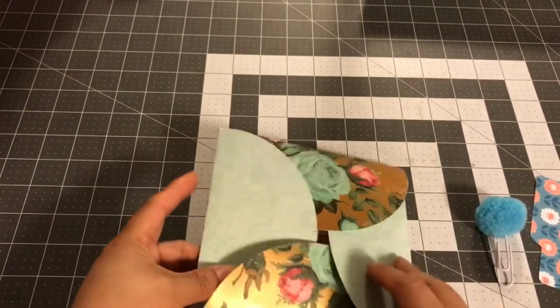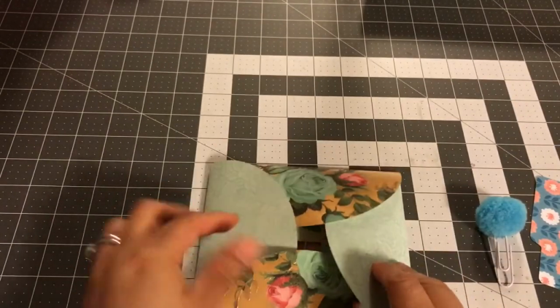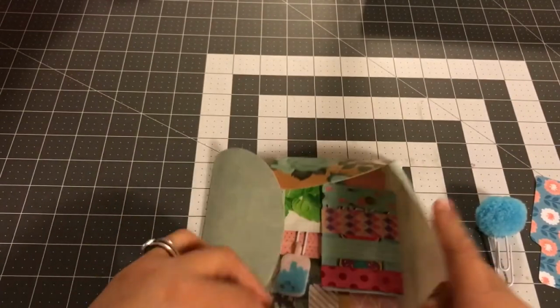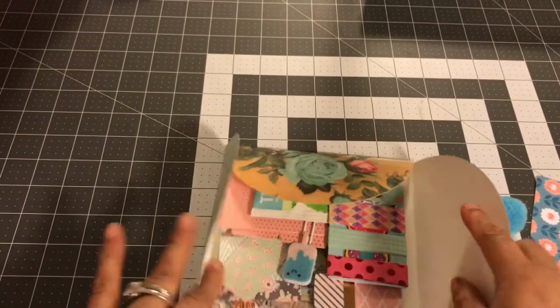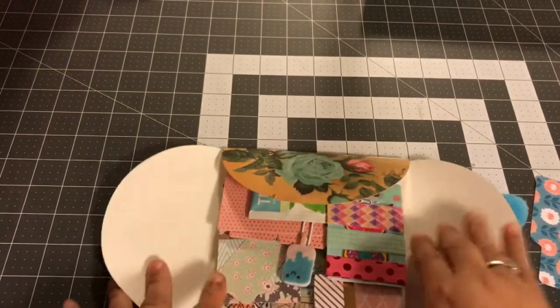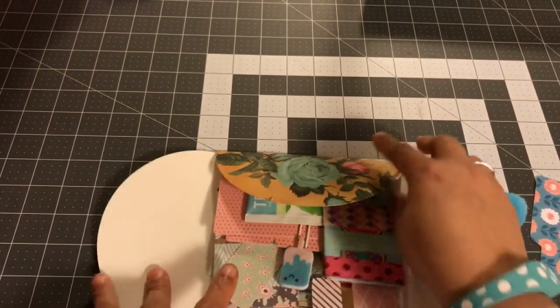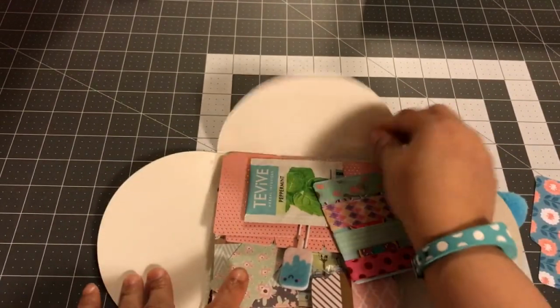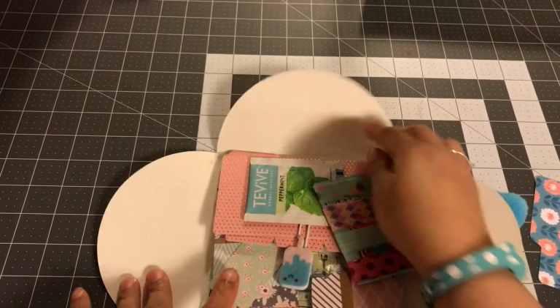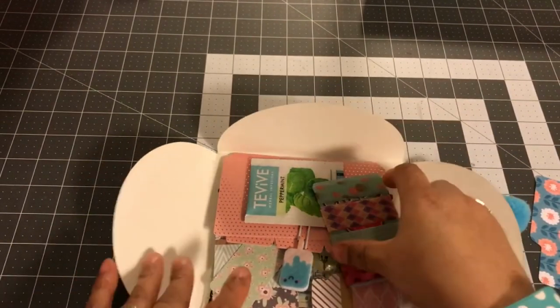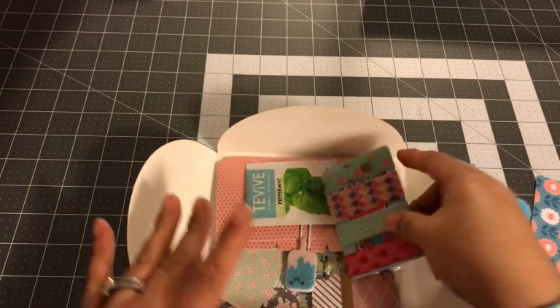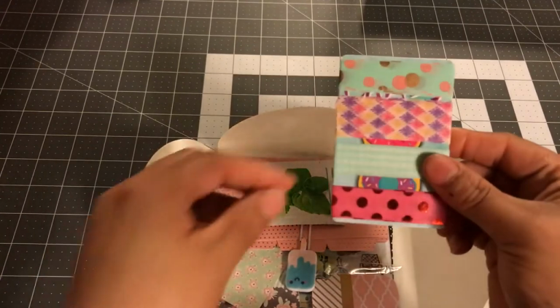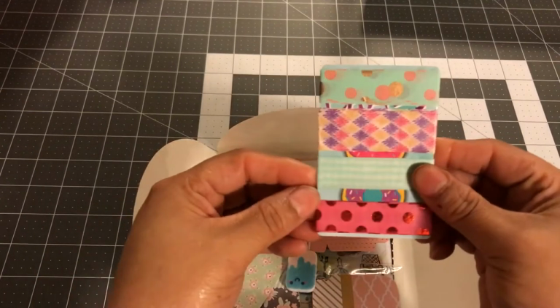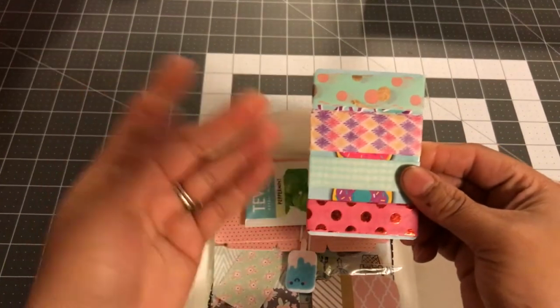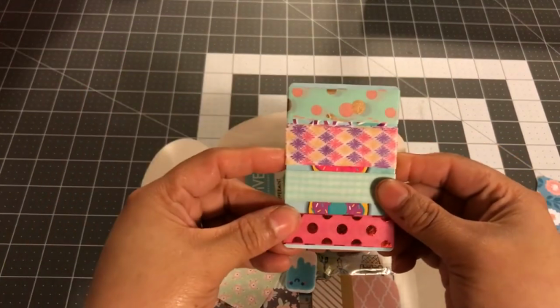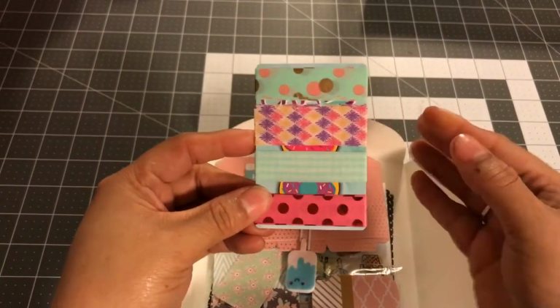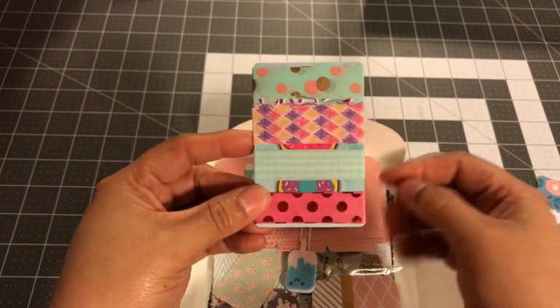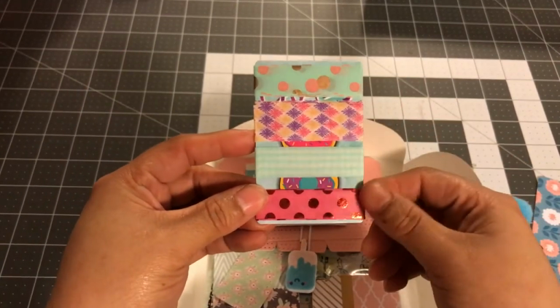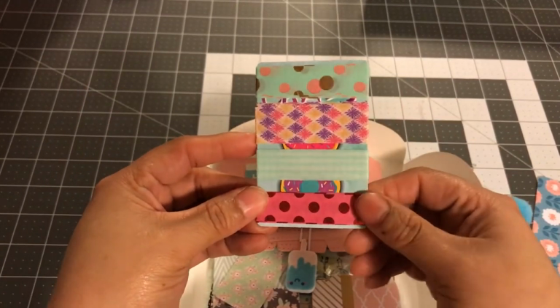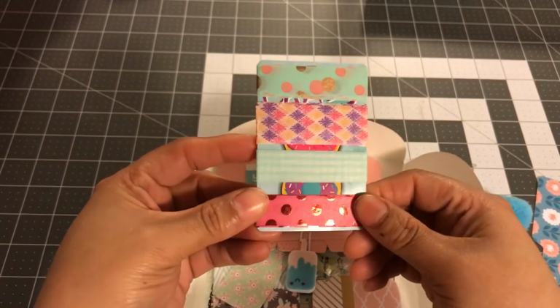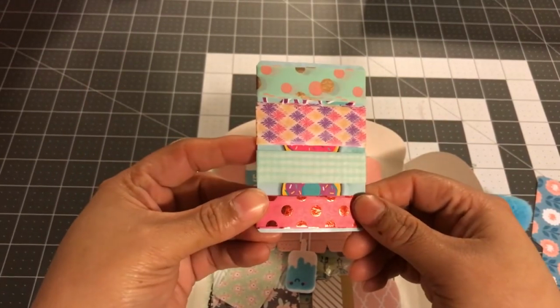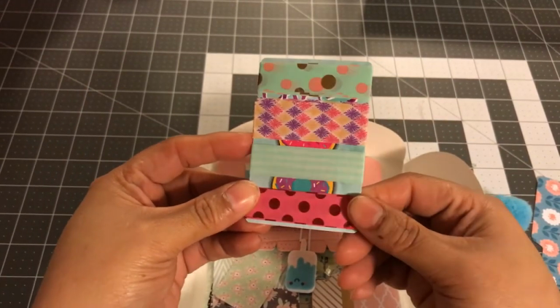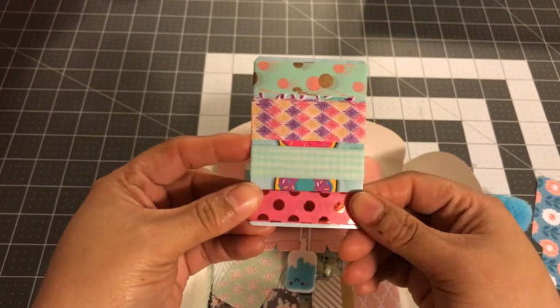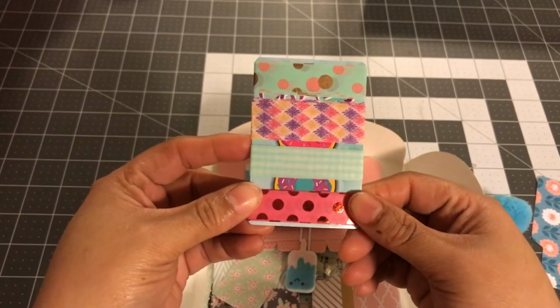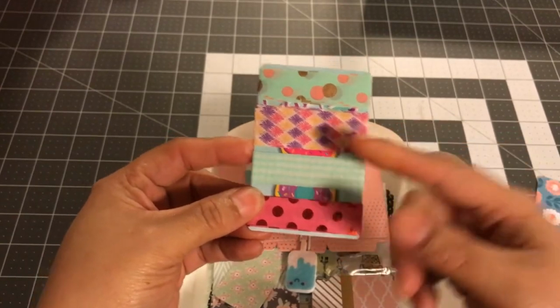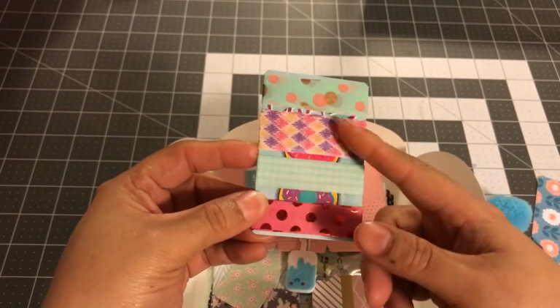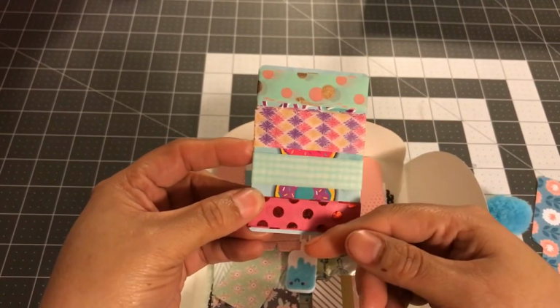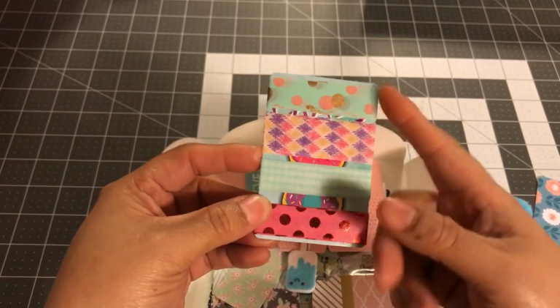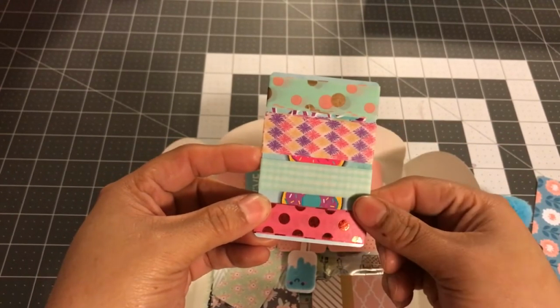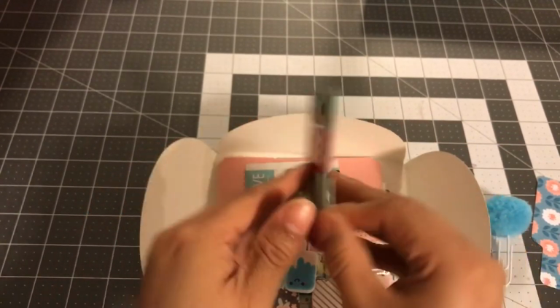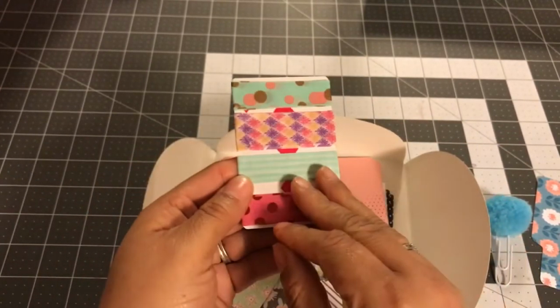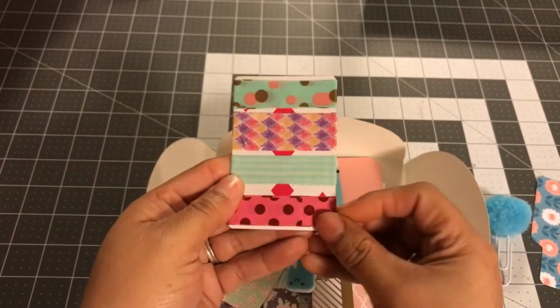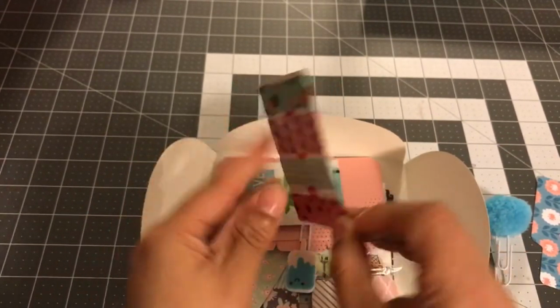So when you open it up like this, here are some of the goodies that I put in mine — these are just examples. You can put any flat items to stock it. So I just put some washi tape — I put four washi tapes like that.